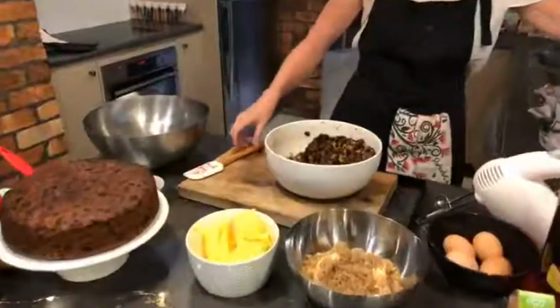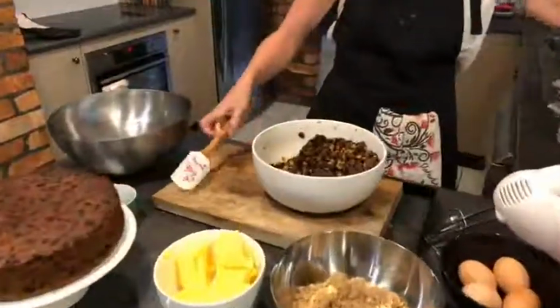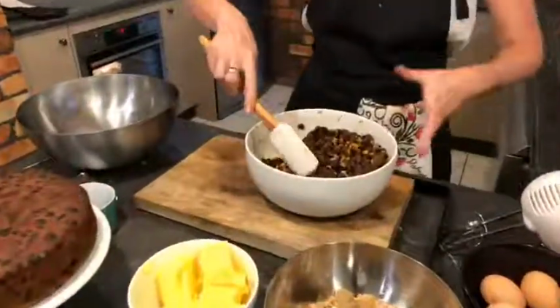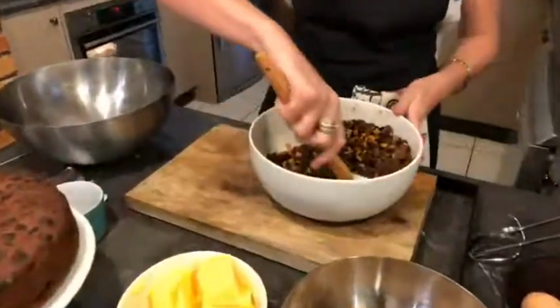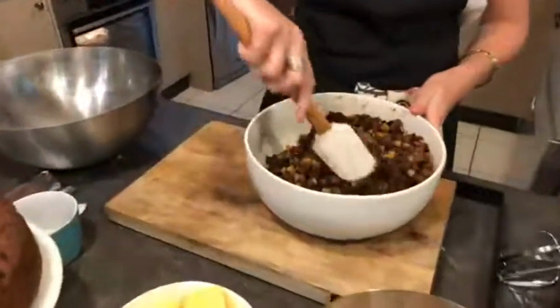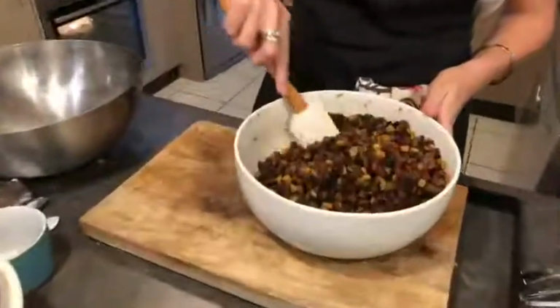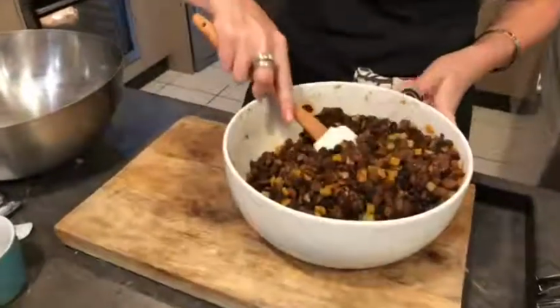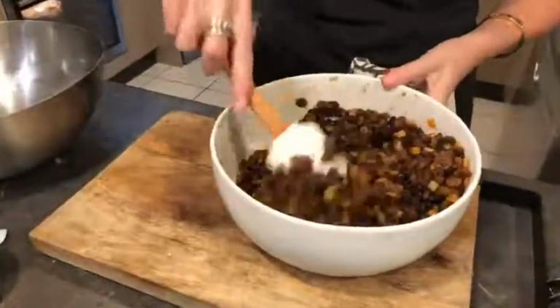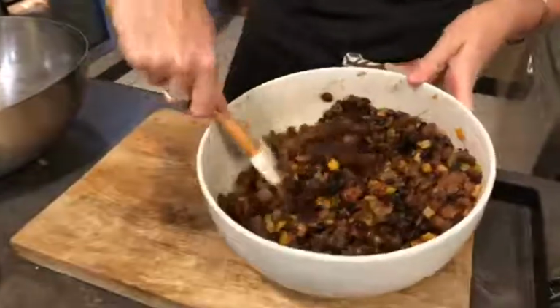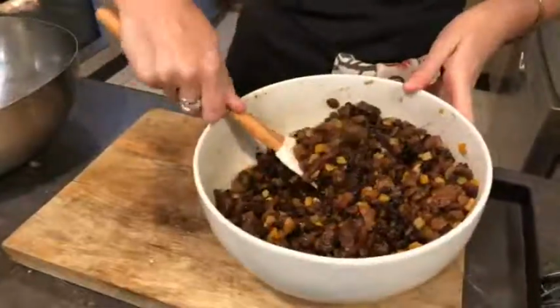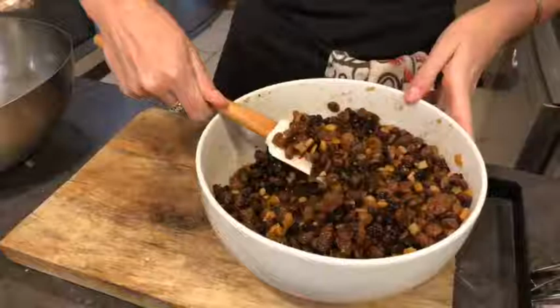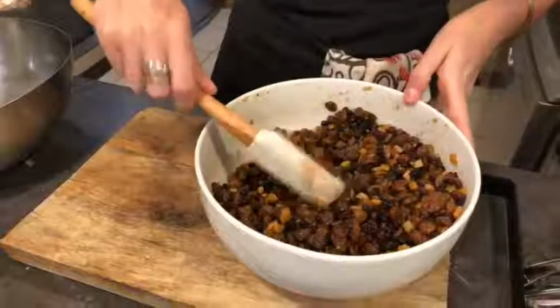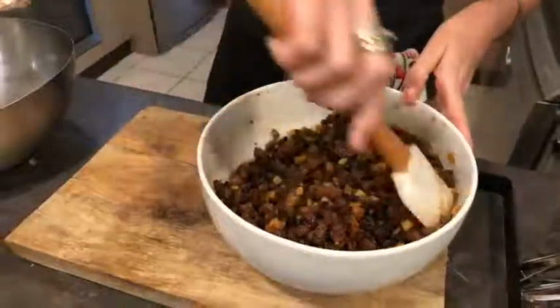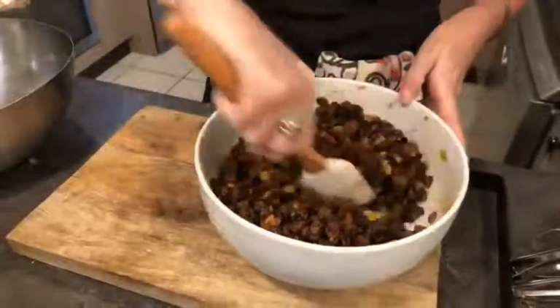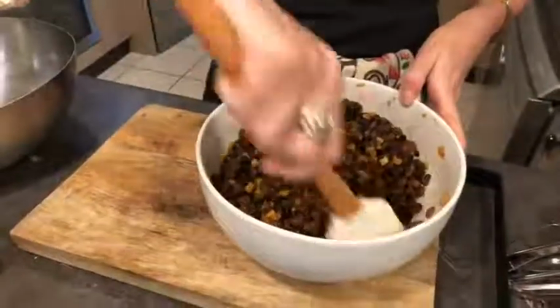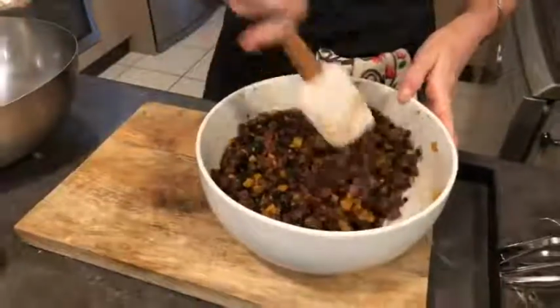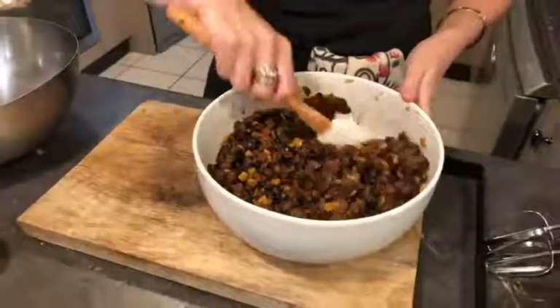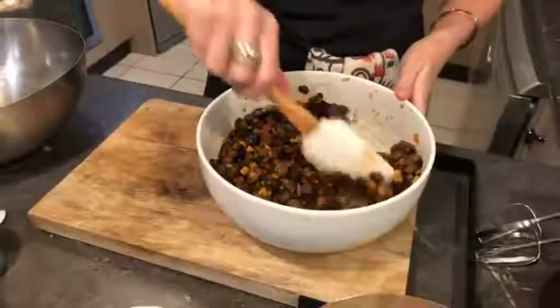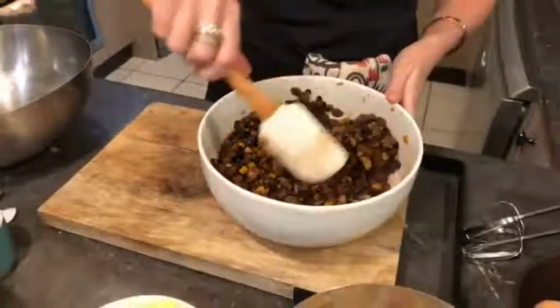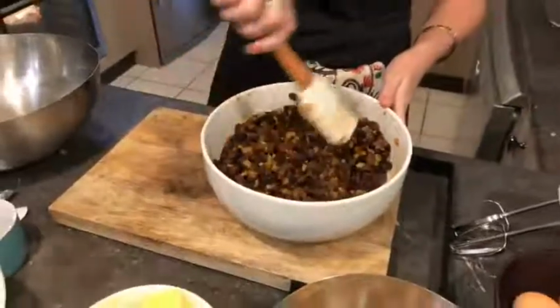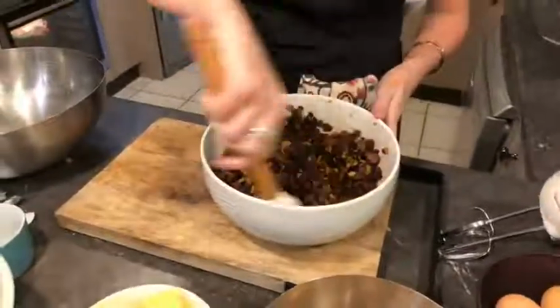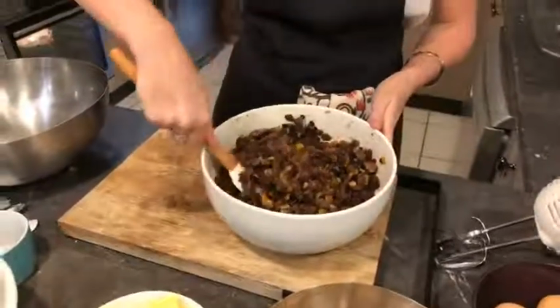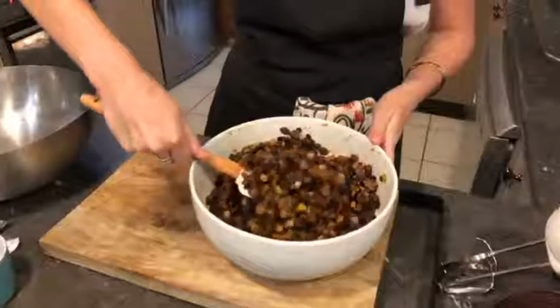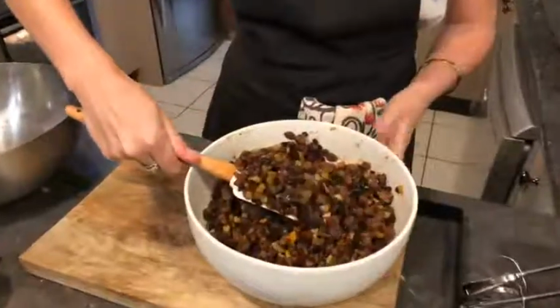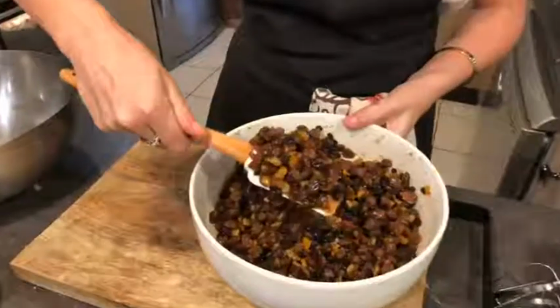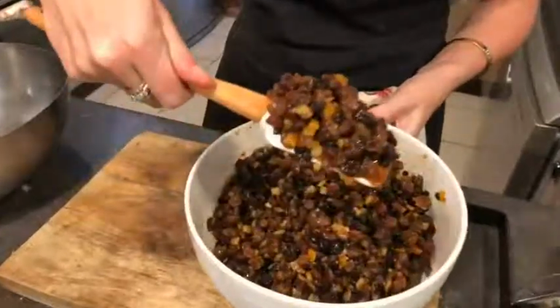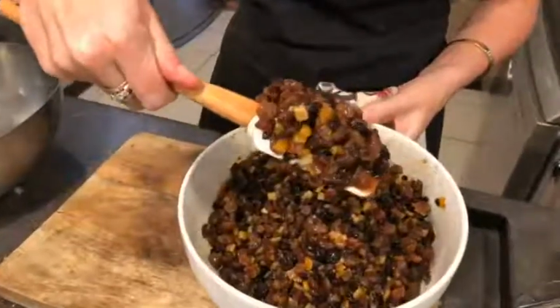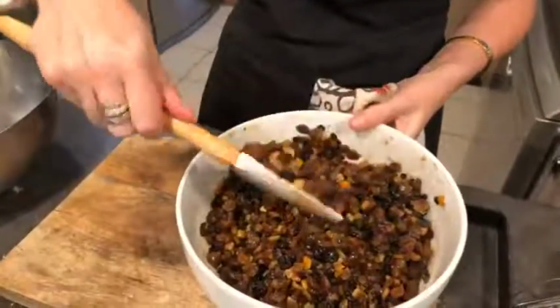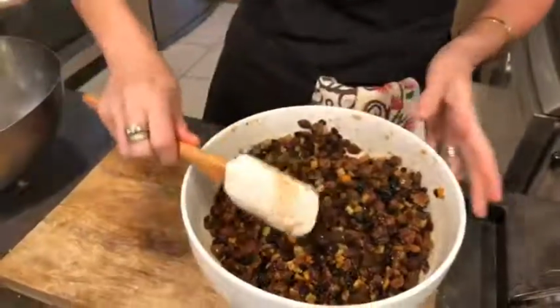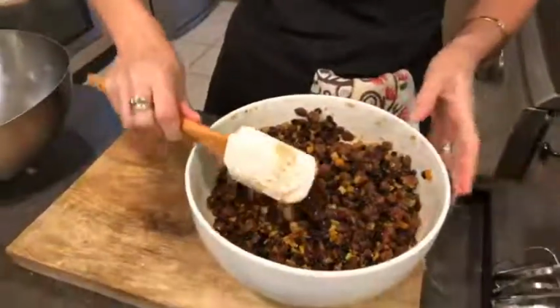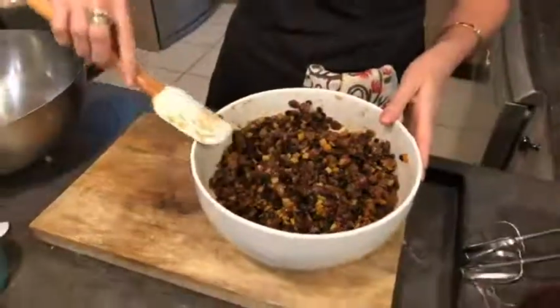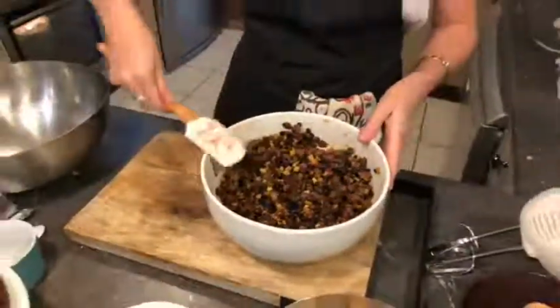You need to cover it so you don't want flies or anything else in there. You can see how moist this dried fruit now looks, and it smells divine — I wish we had smell-a-vision, but we don't.